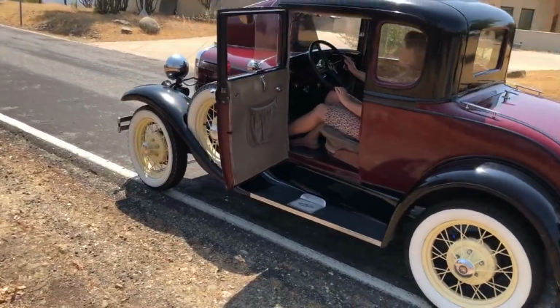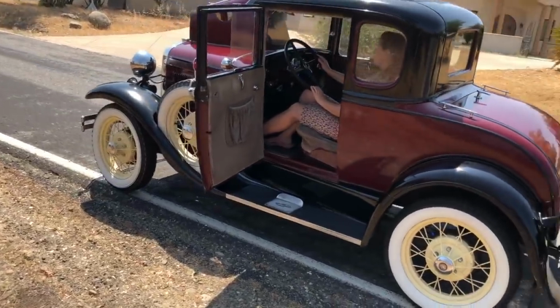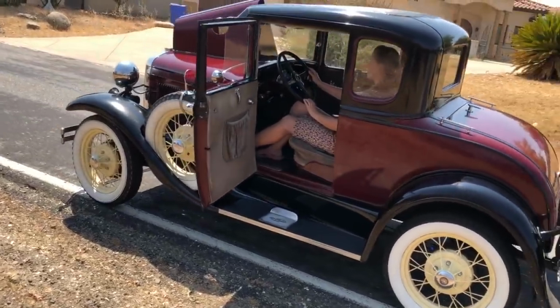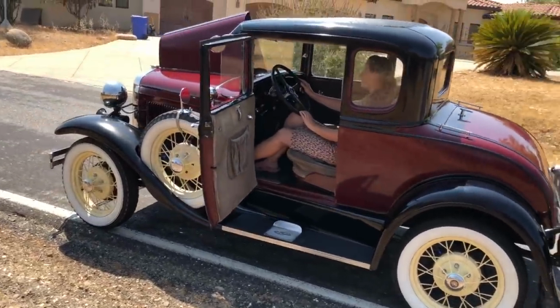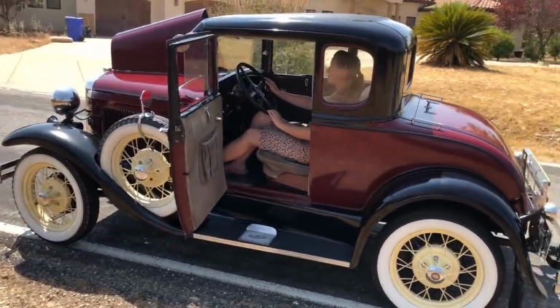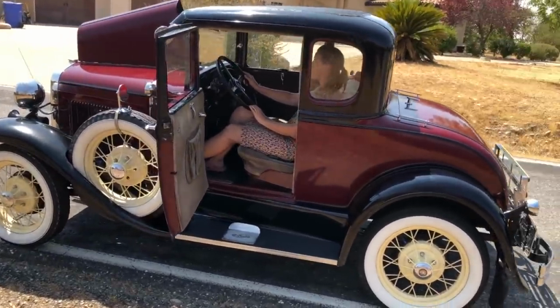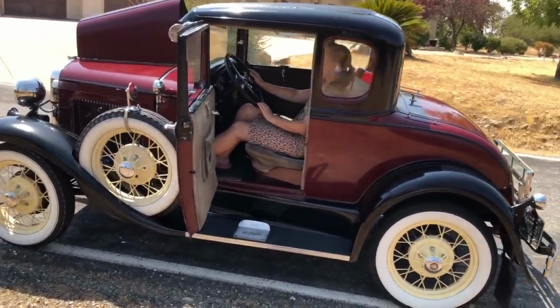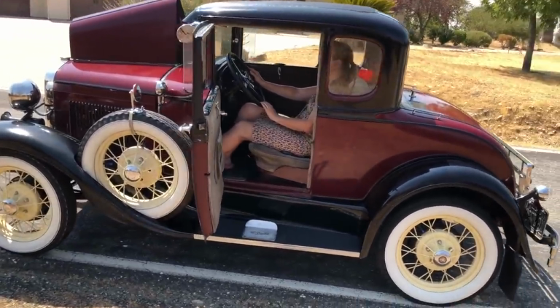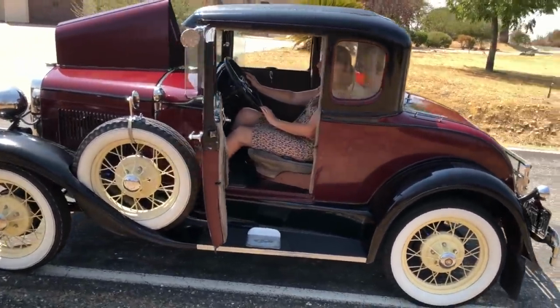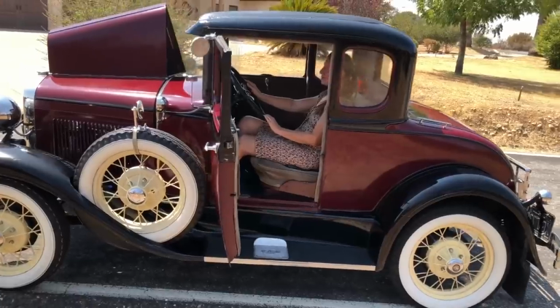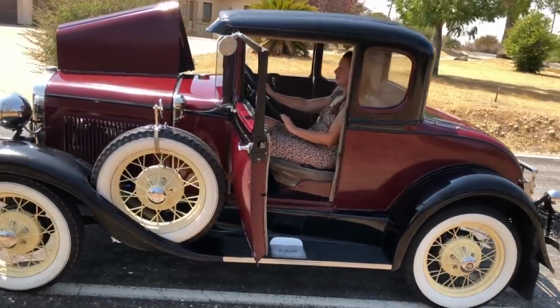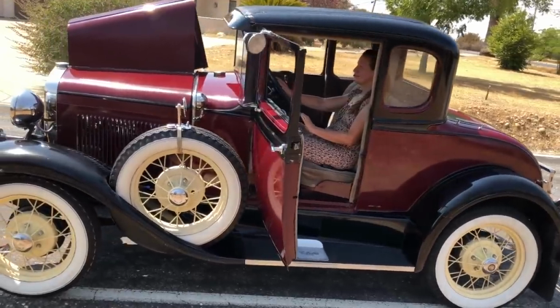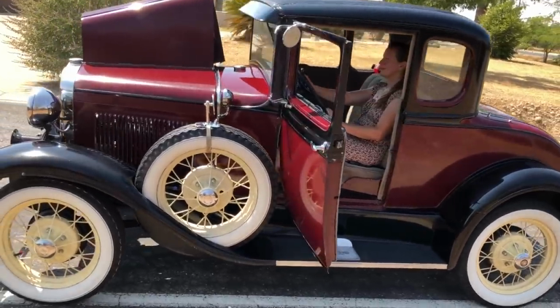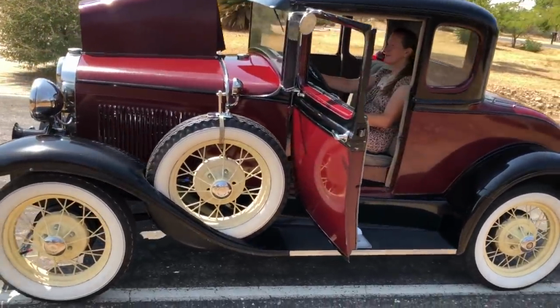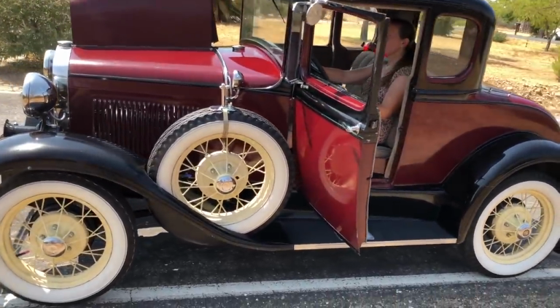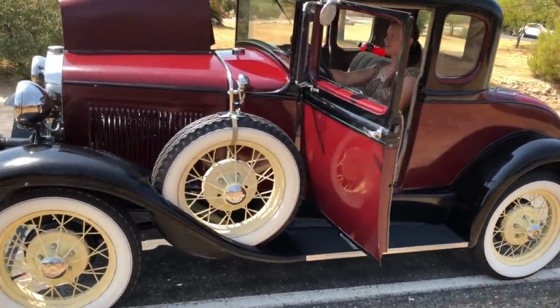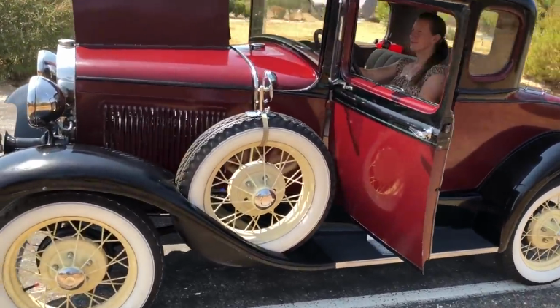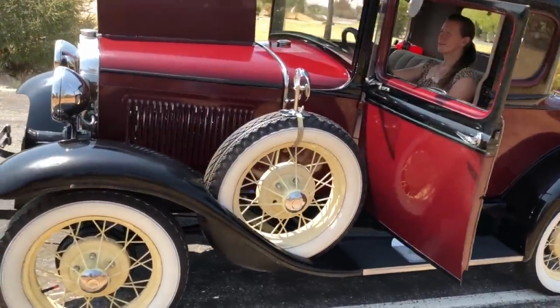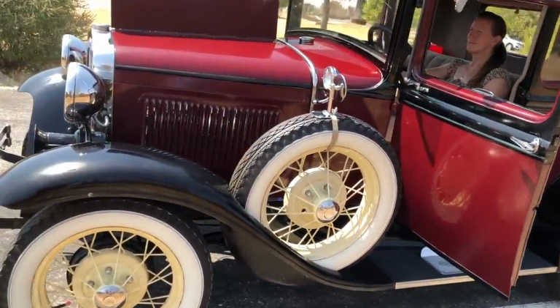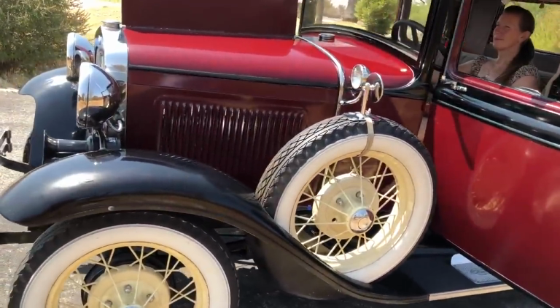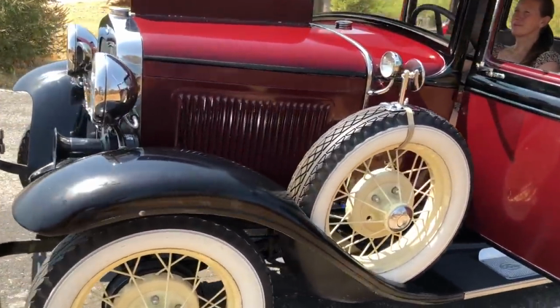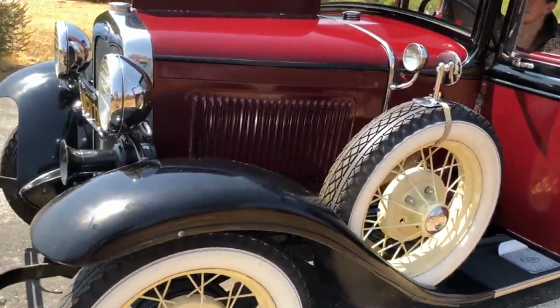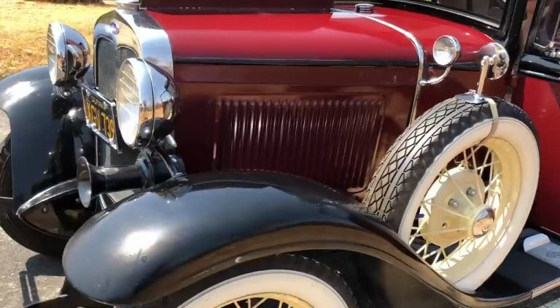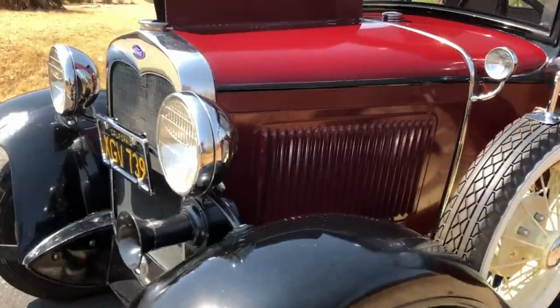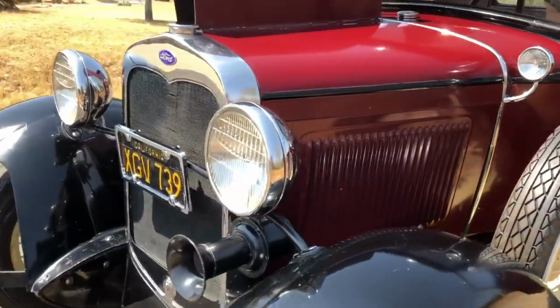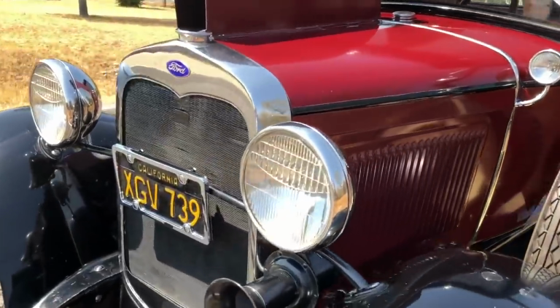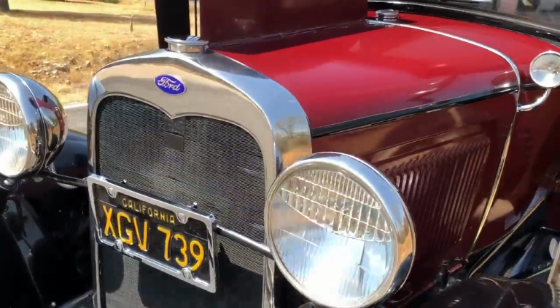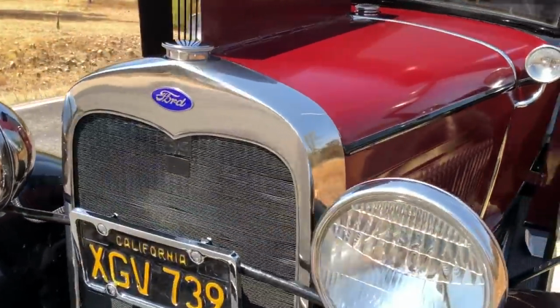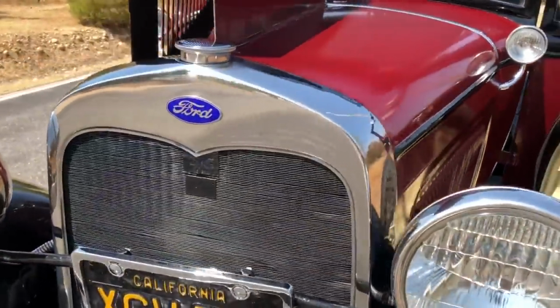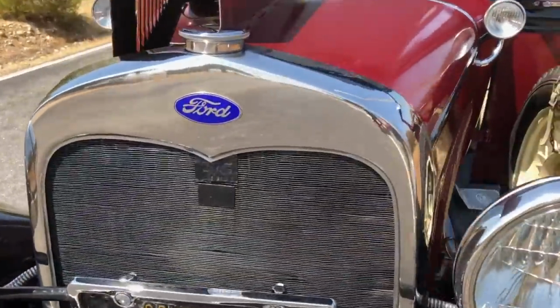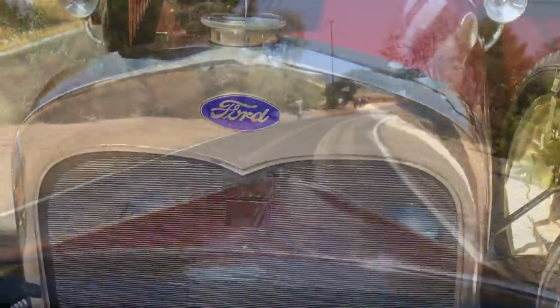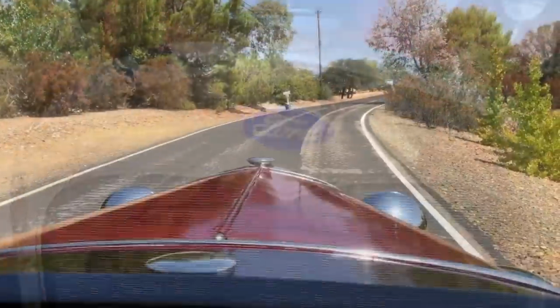Four-wheel drum brakes were new for the Ford Model A. Unlike the Ford Model T that only had rear brakes using the driveline, the Ford Model A stops extremely well, especially compared to earlier cars.